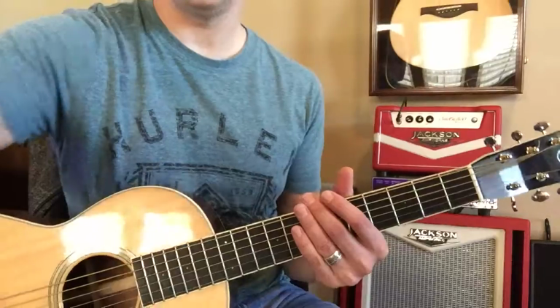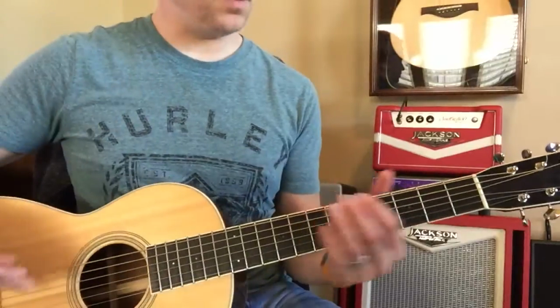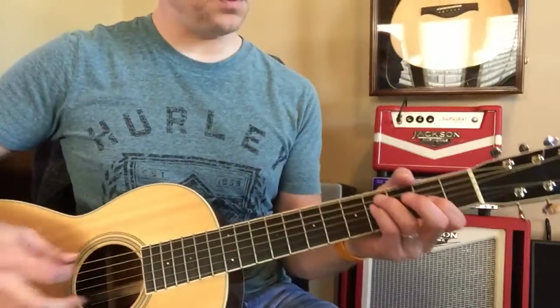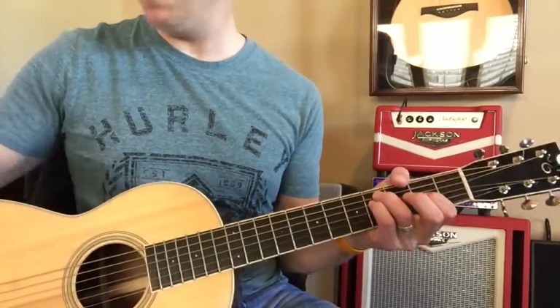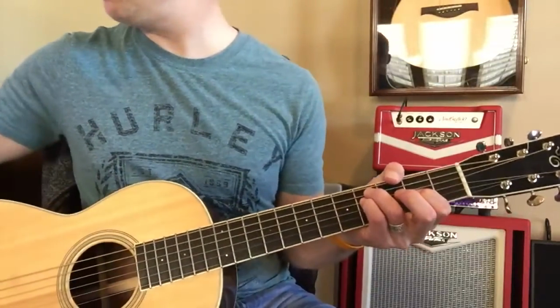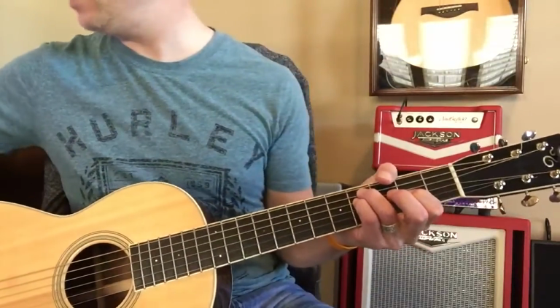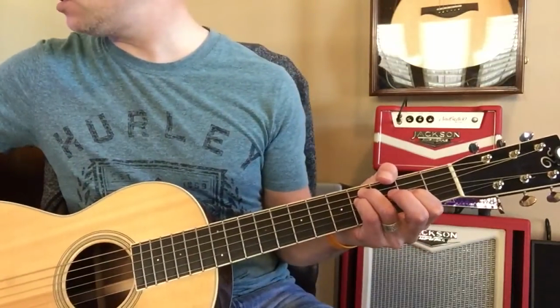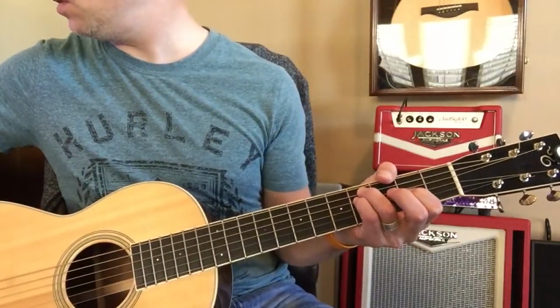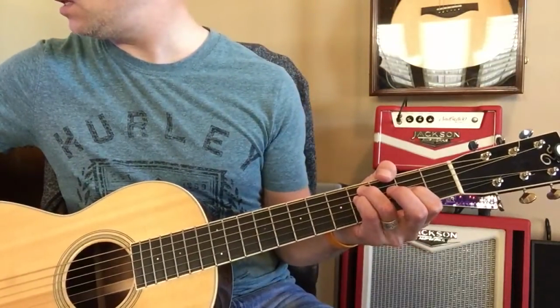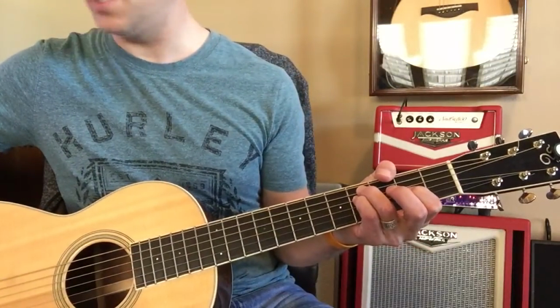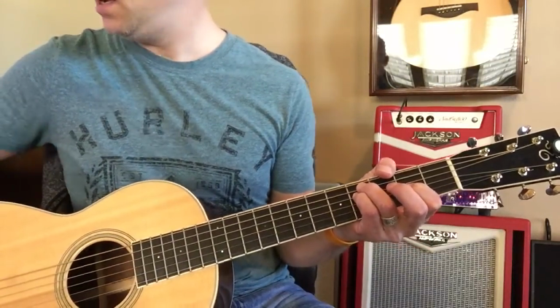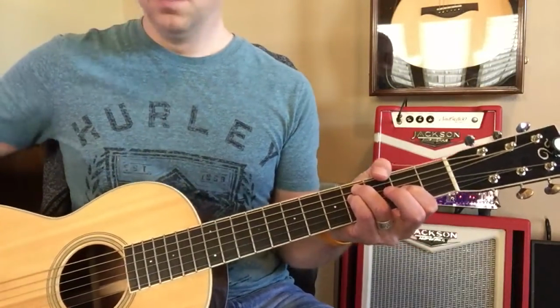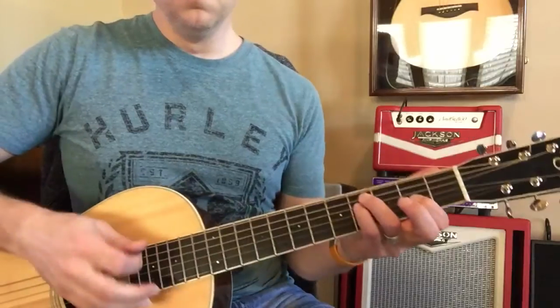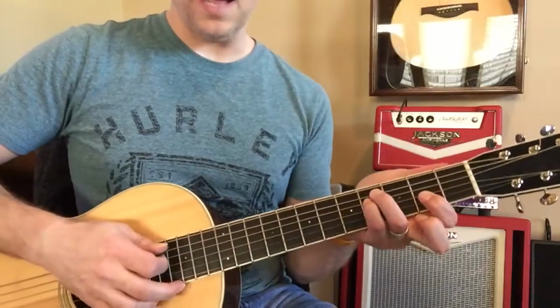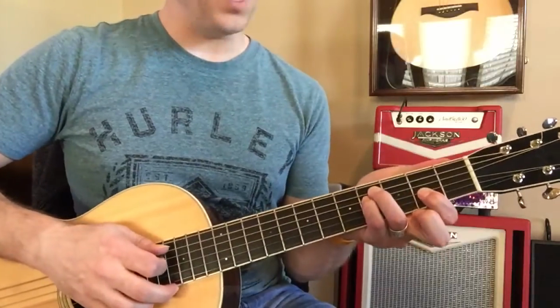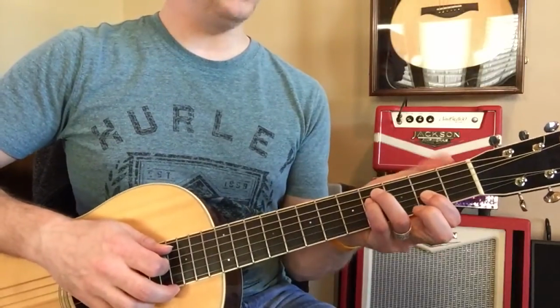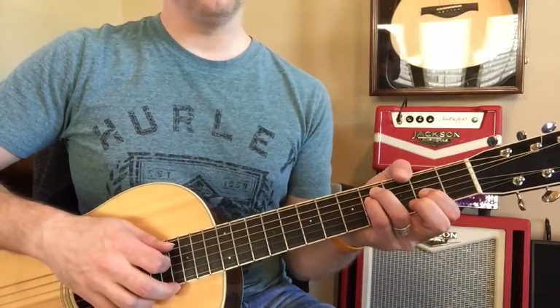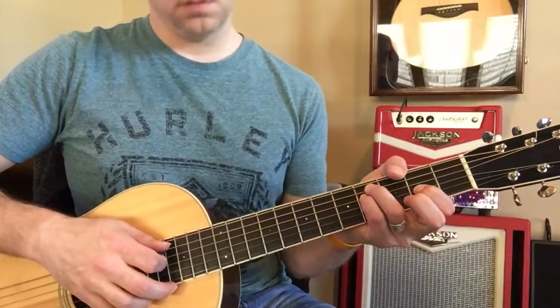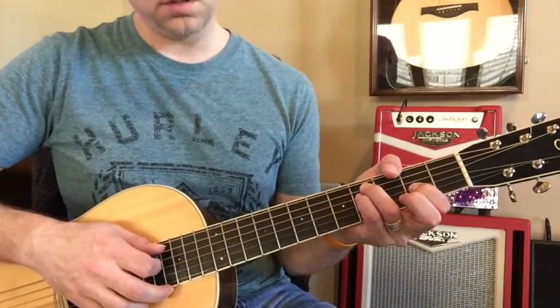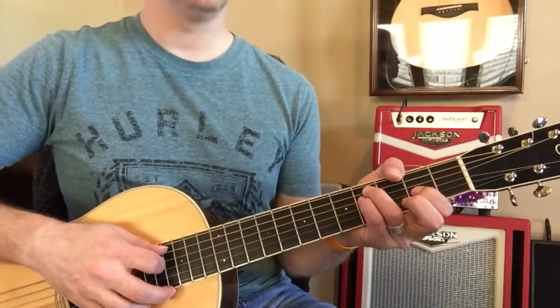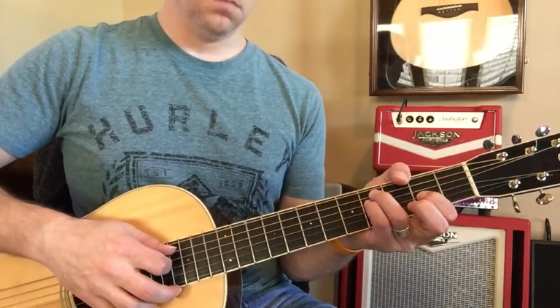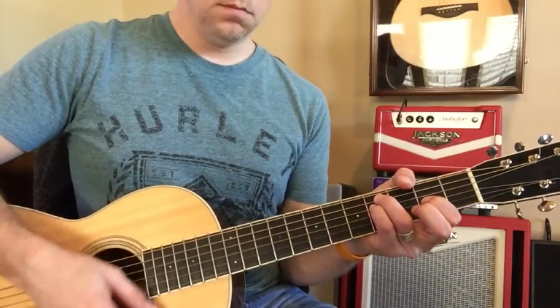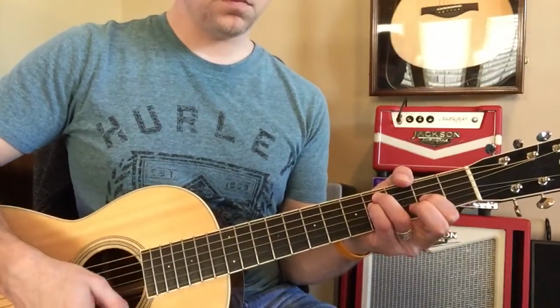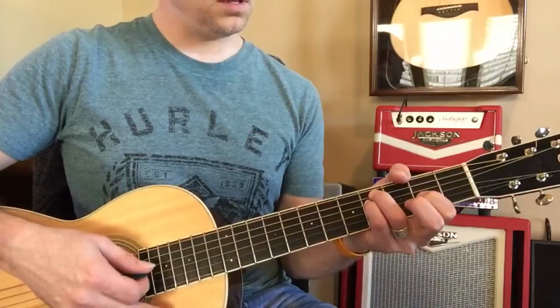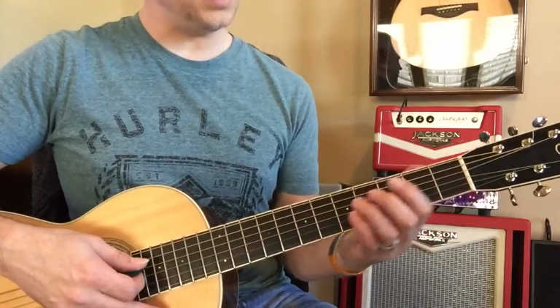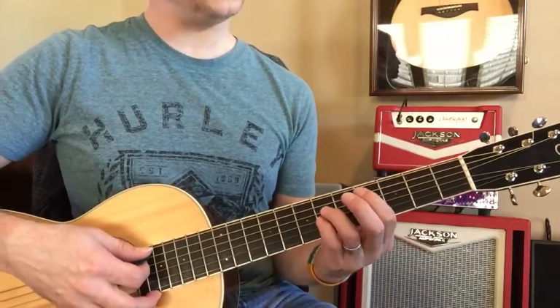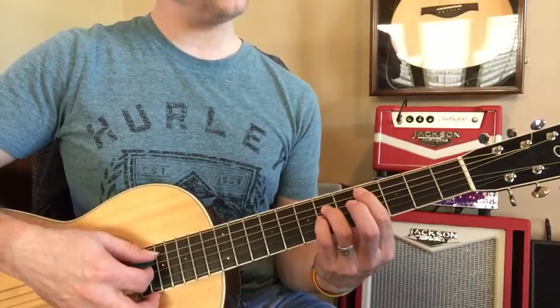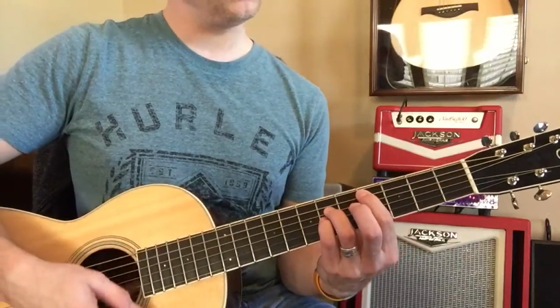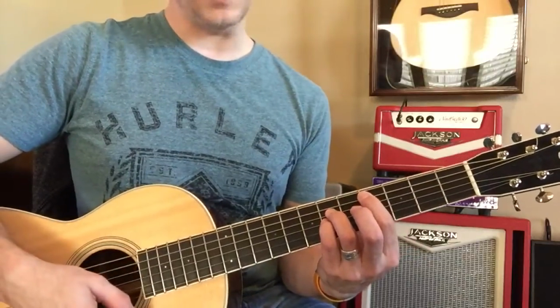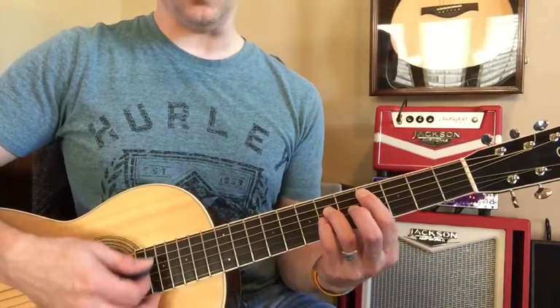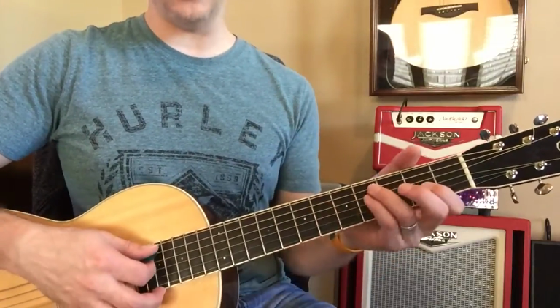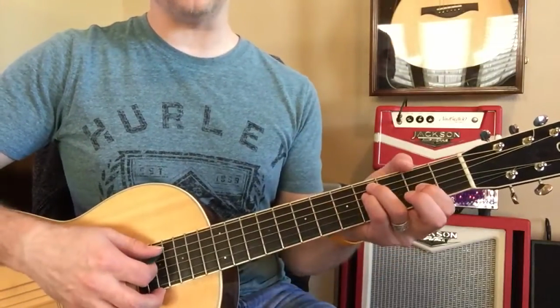I'll take you through this part — remember to go very slow with this. So F sharp minor, which you know. Then the C sharp, all from the A string.